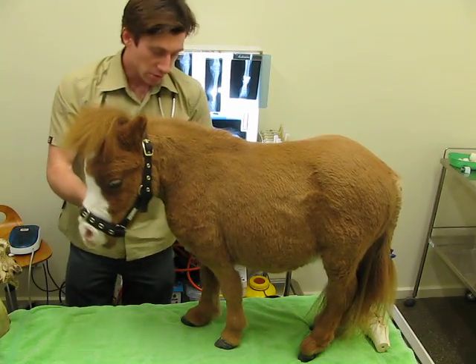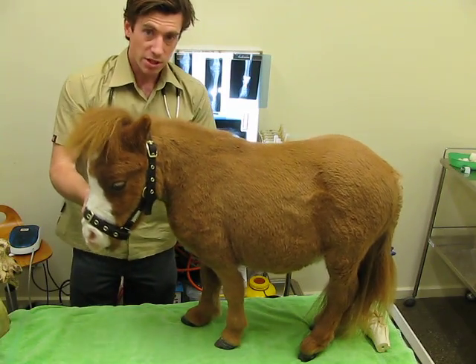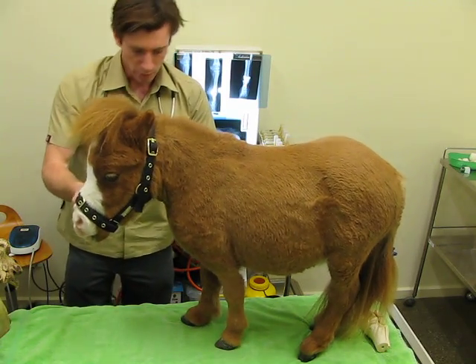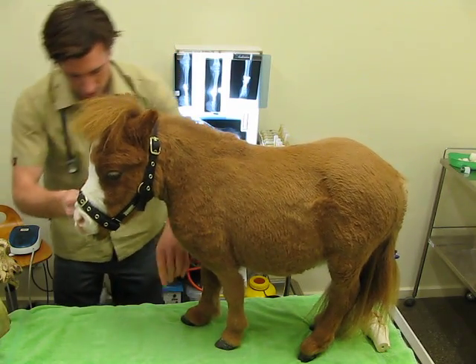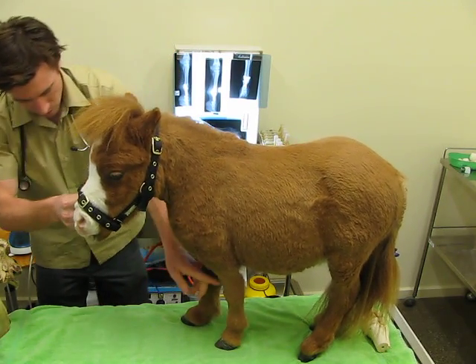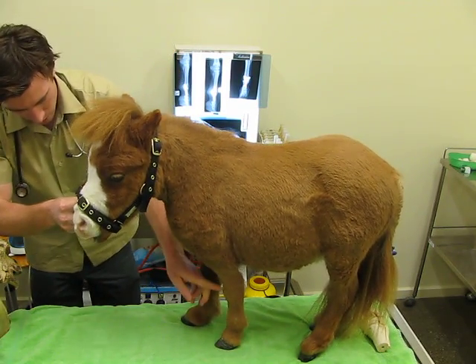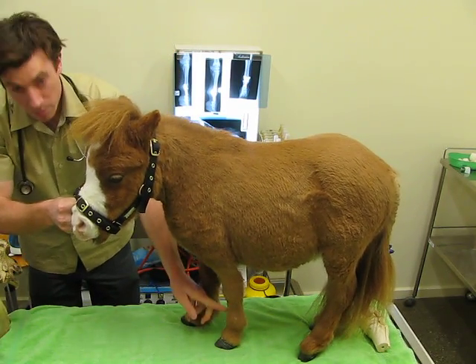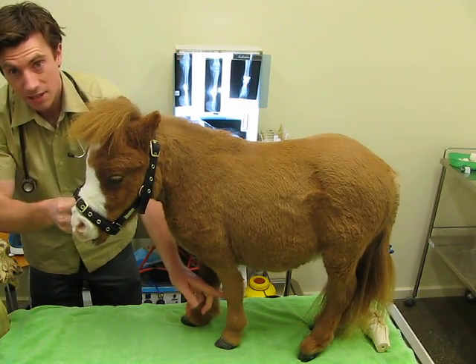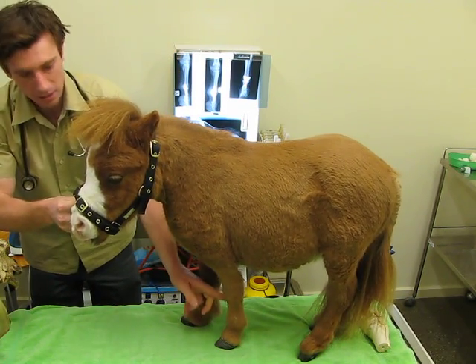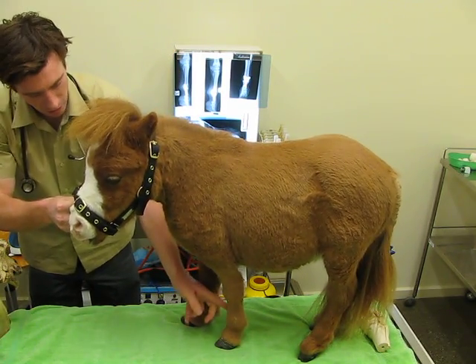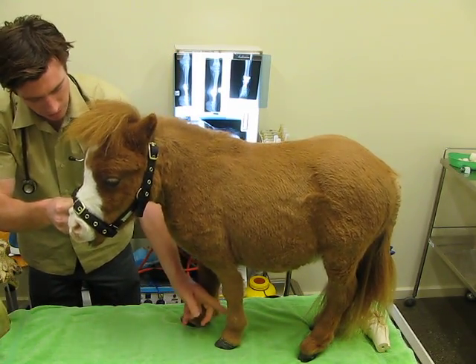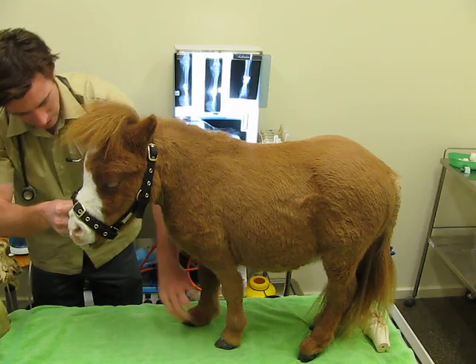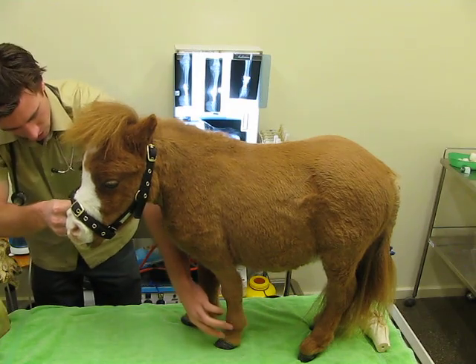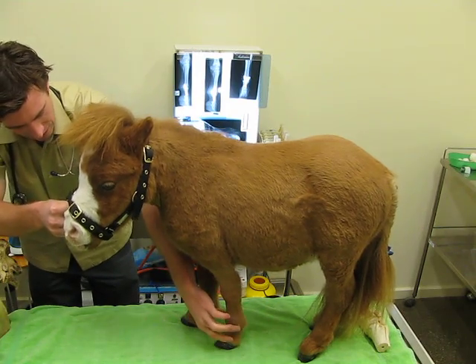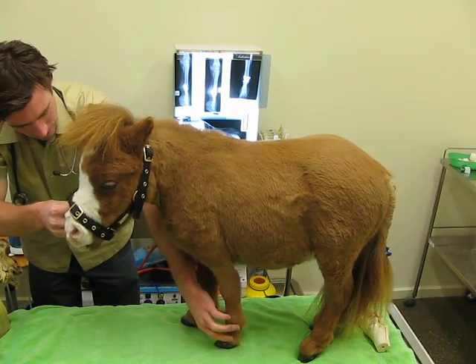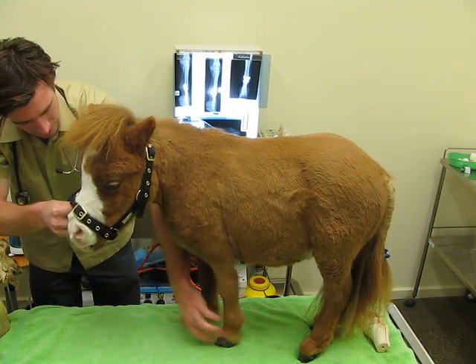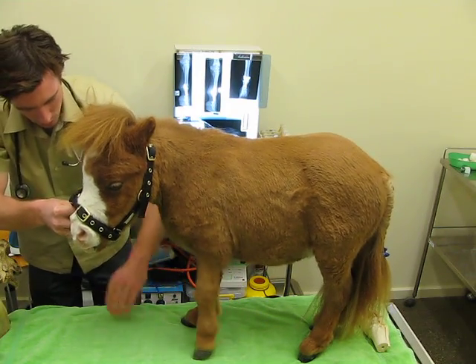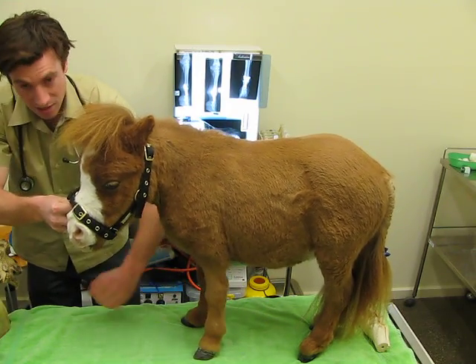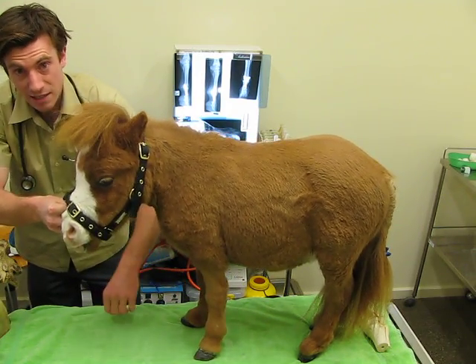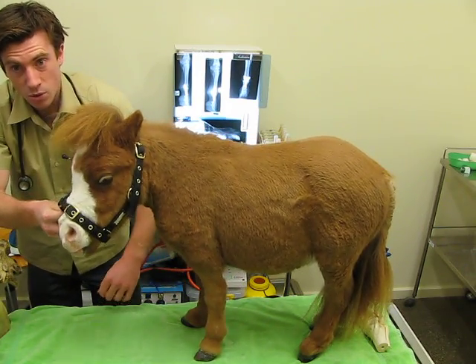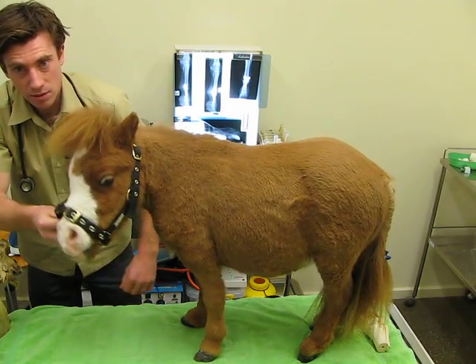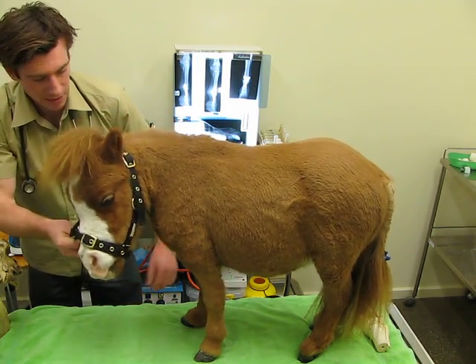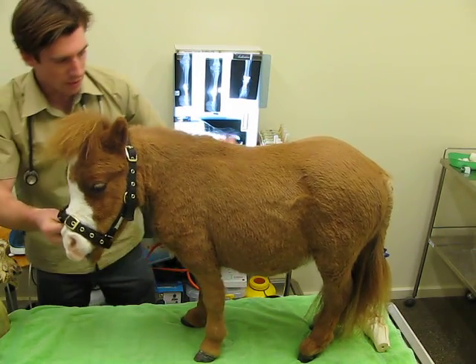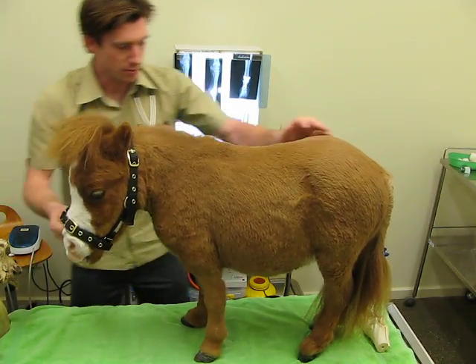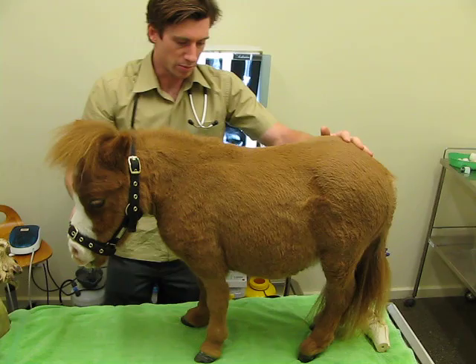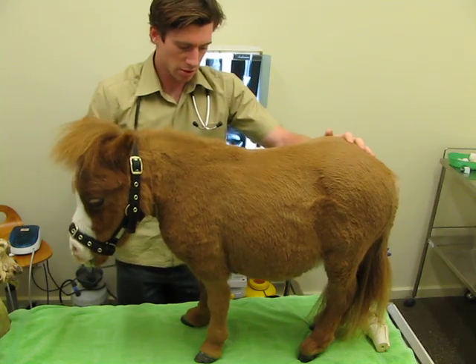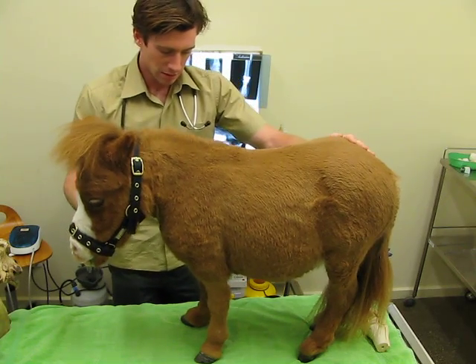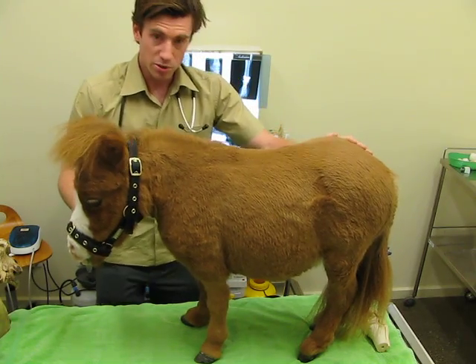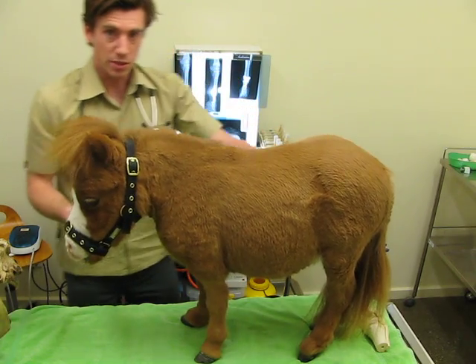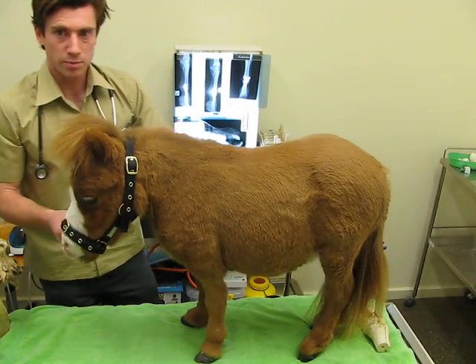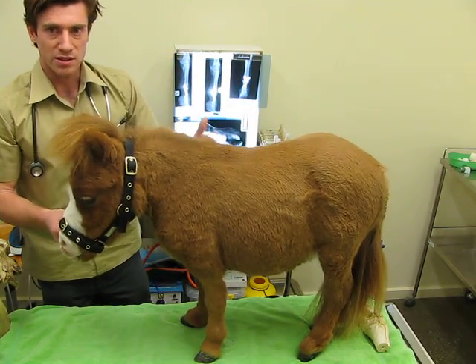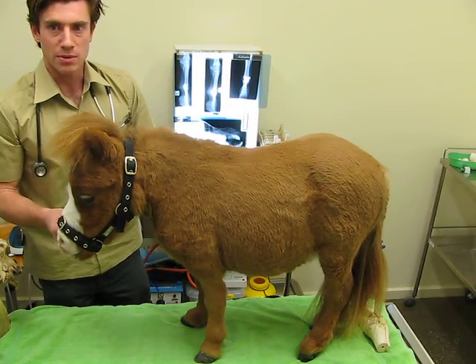Coda was also born with some joint problems, particularly in the lower limbs. This joint here would dislocate as he walked, making it quite uncomfortable for him and producing quite a pronounced lameness.